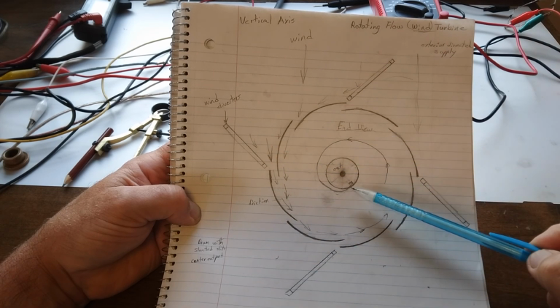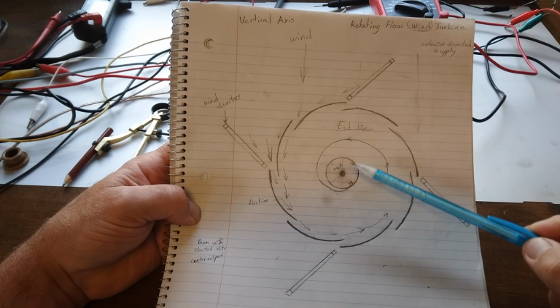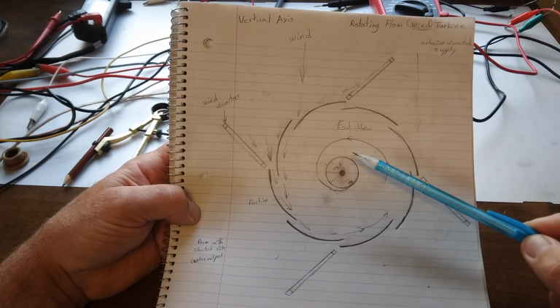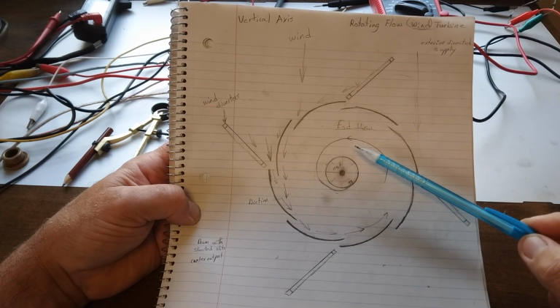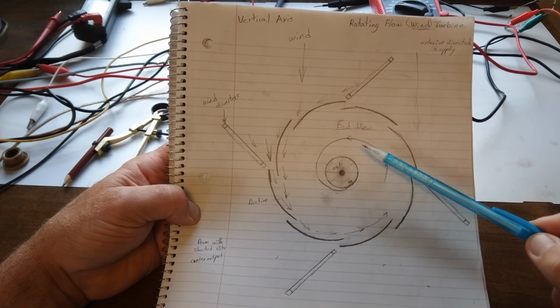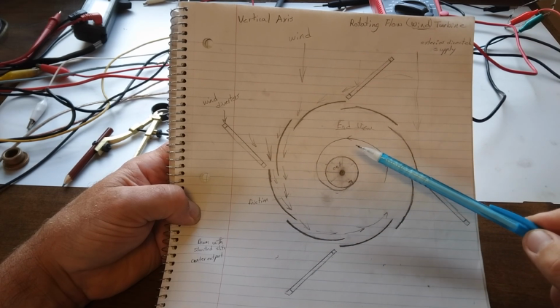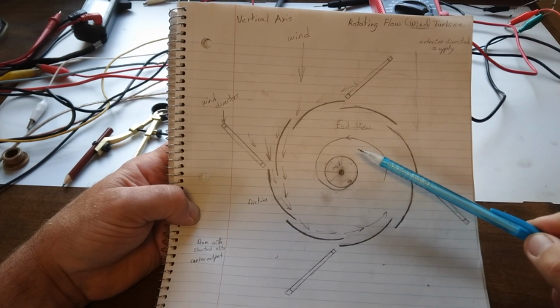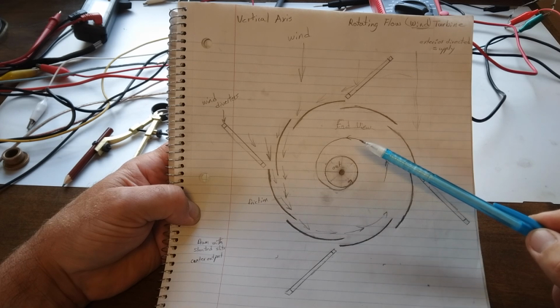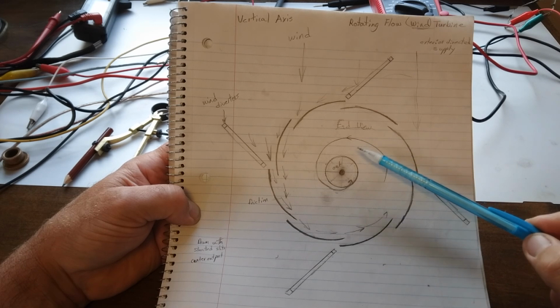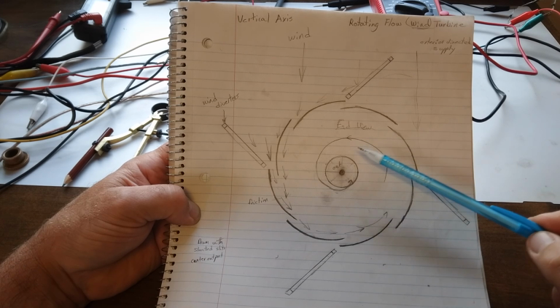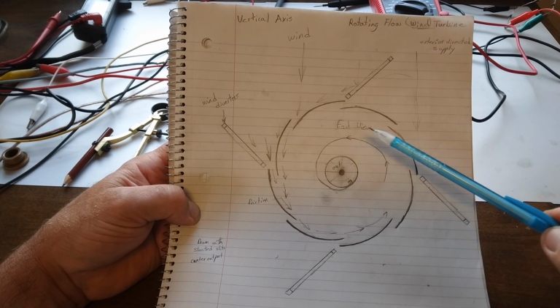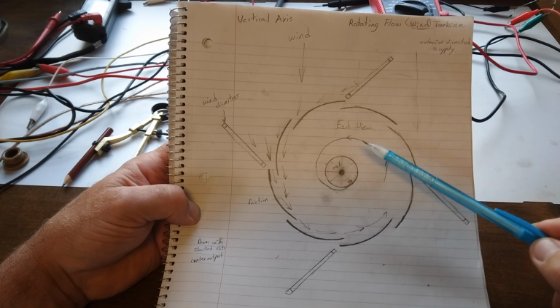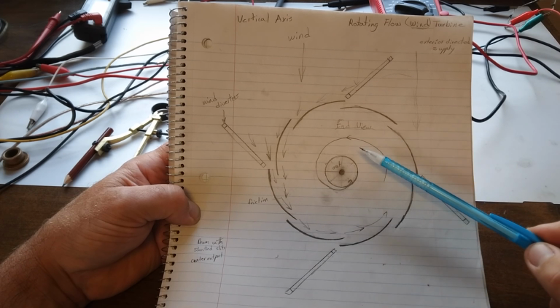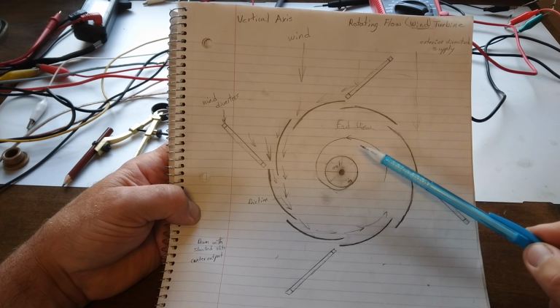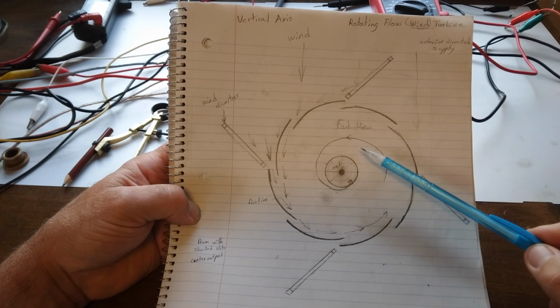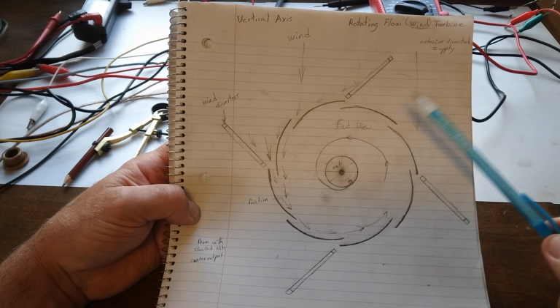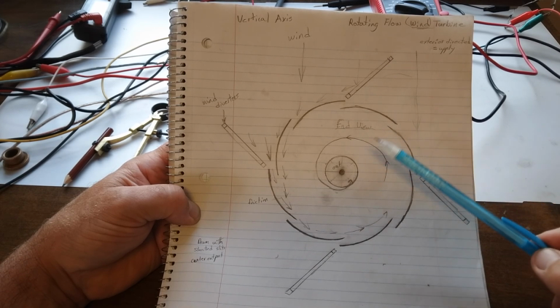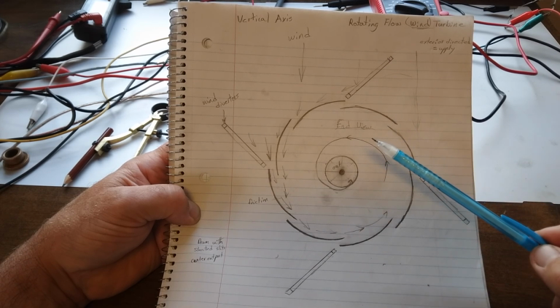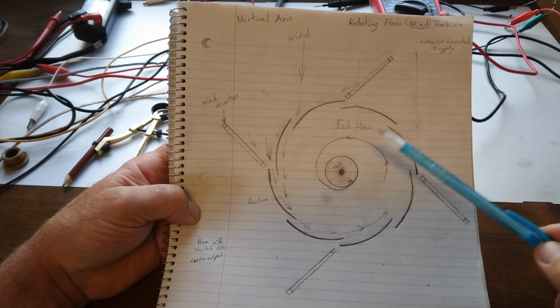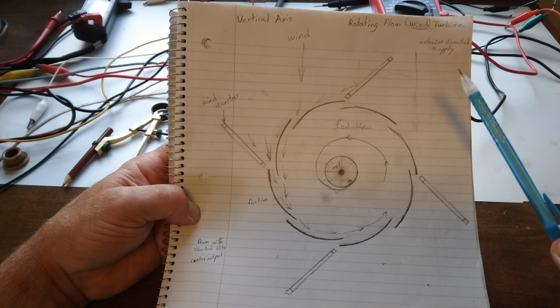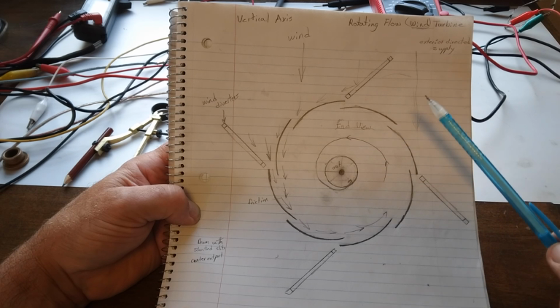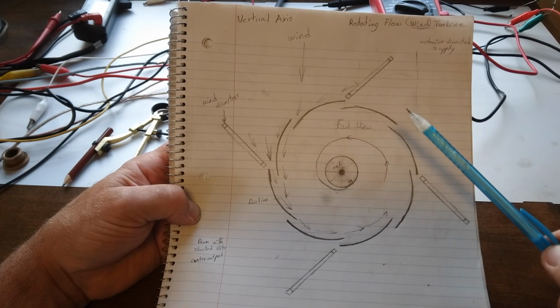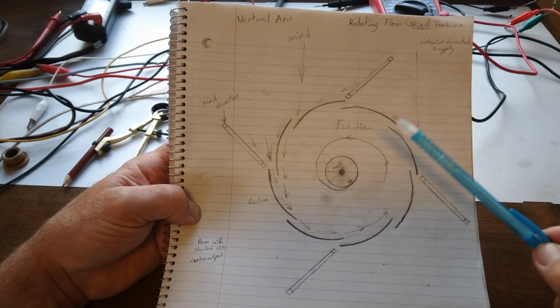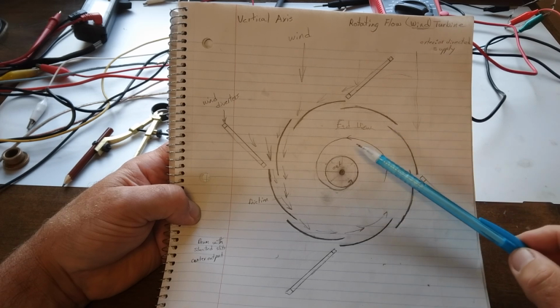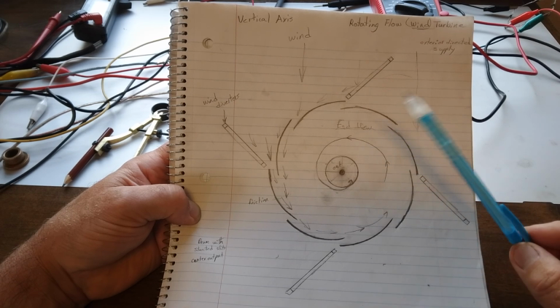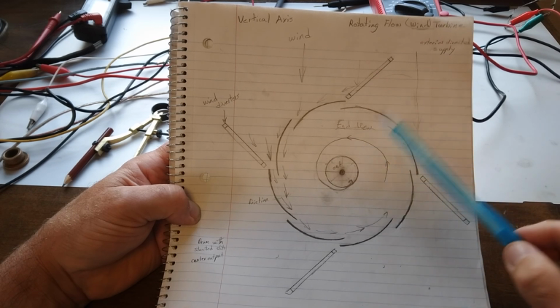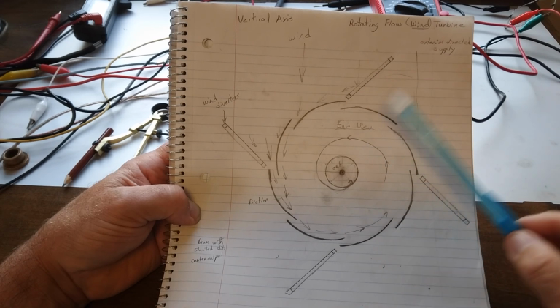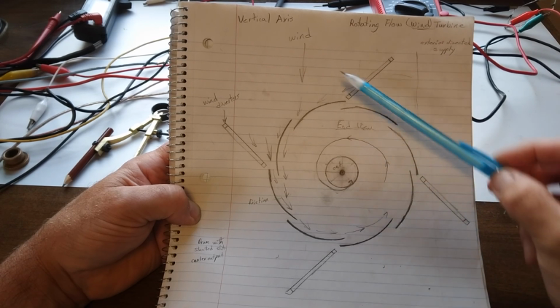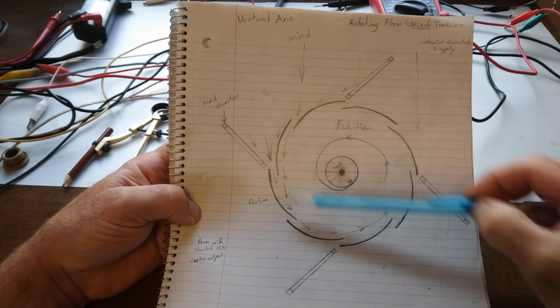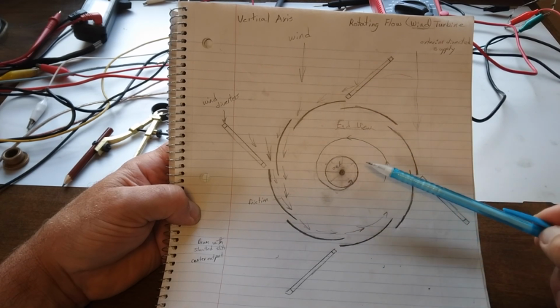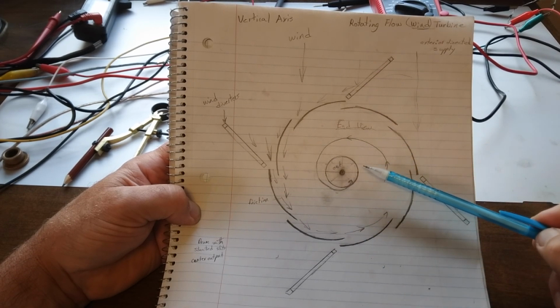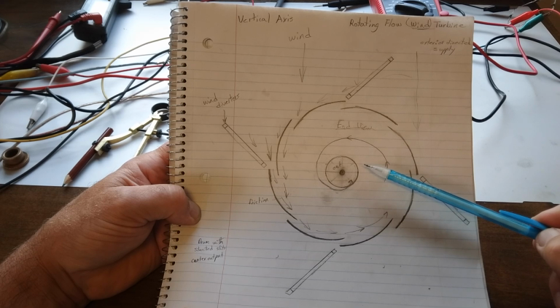My first one I'm going to make with some bicycle rims that I have. I think it'll be pretty easy to put together — I think I've got everything already. It won't be real big or anything, but I'll get to see how well this will actually work.